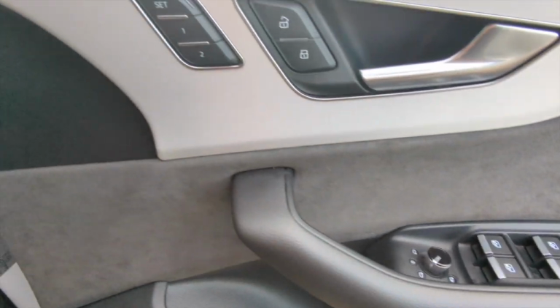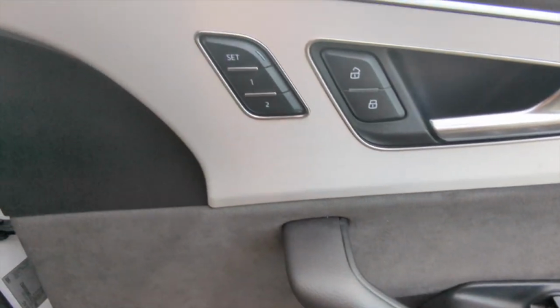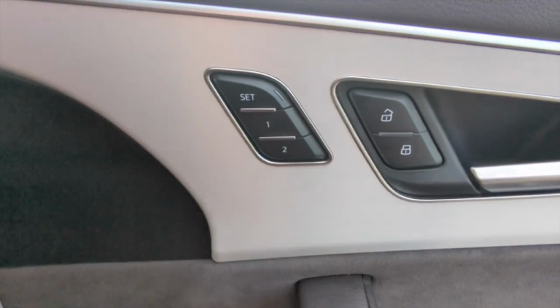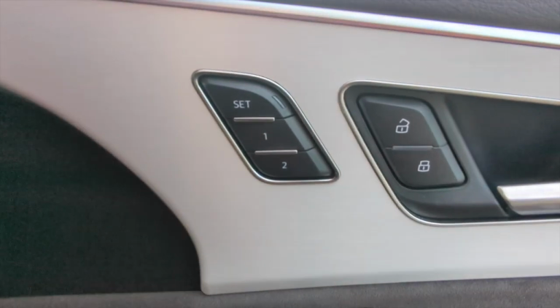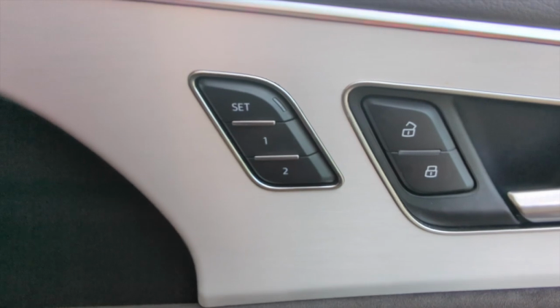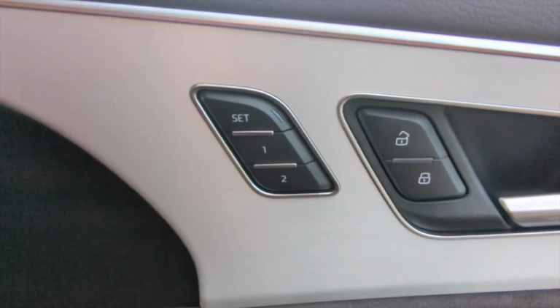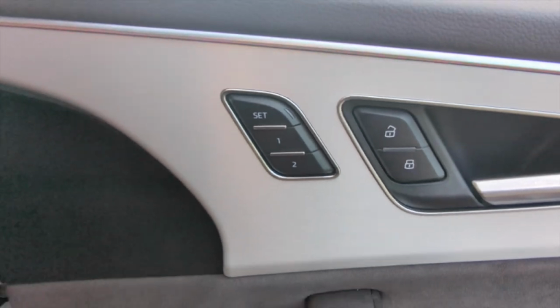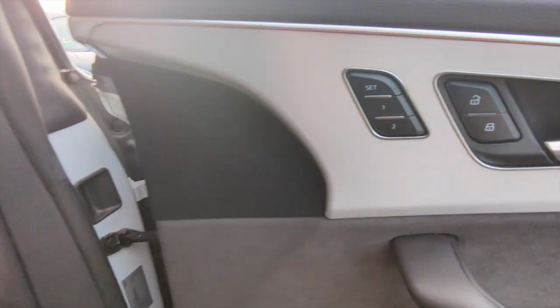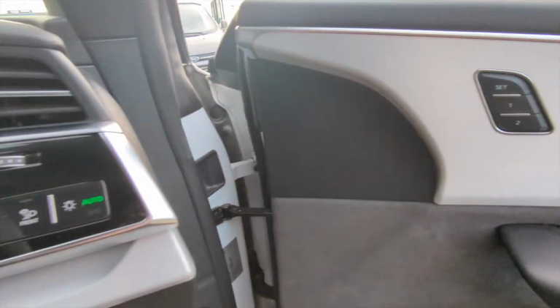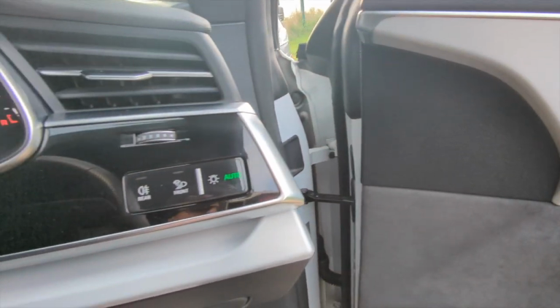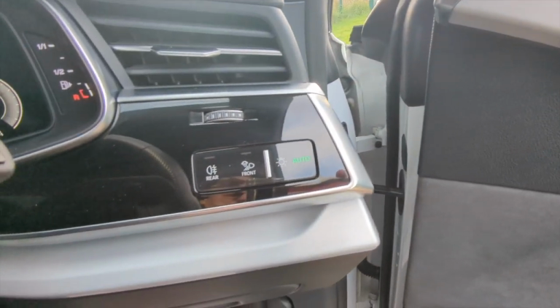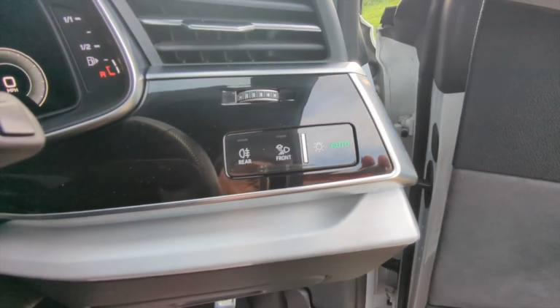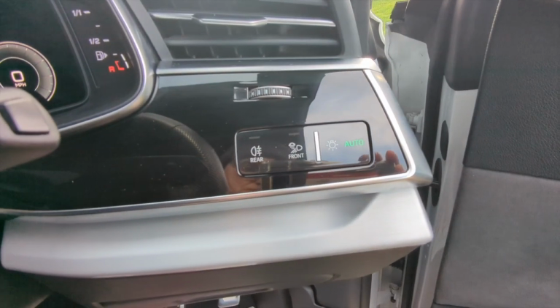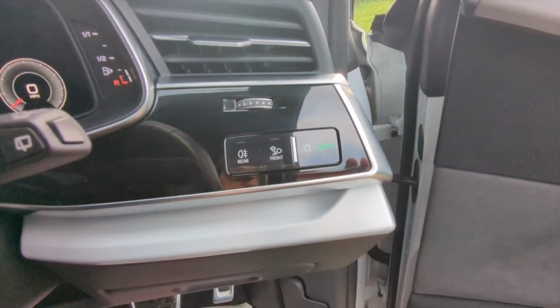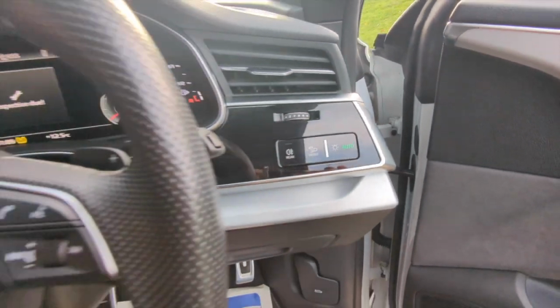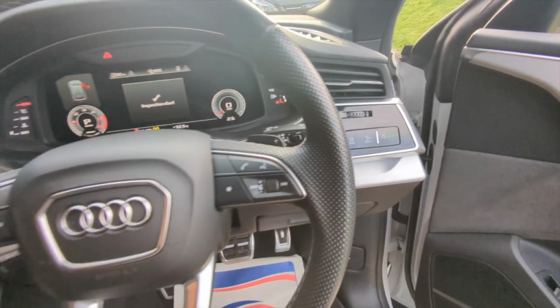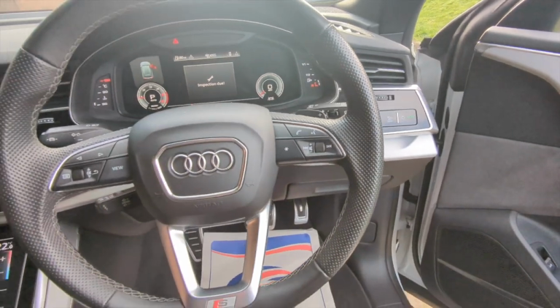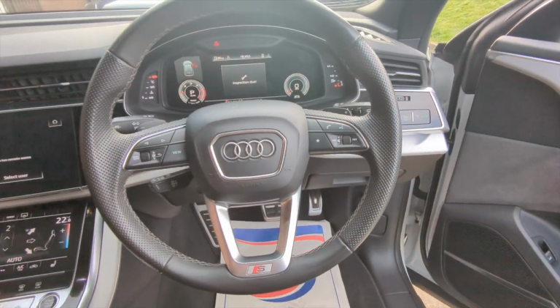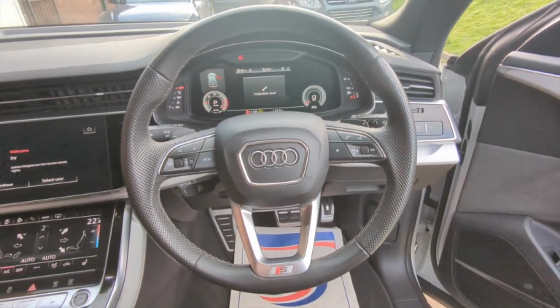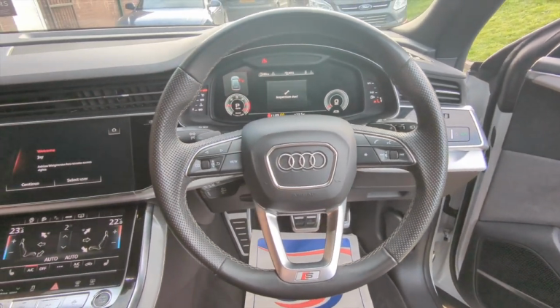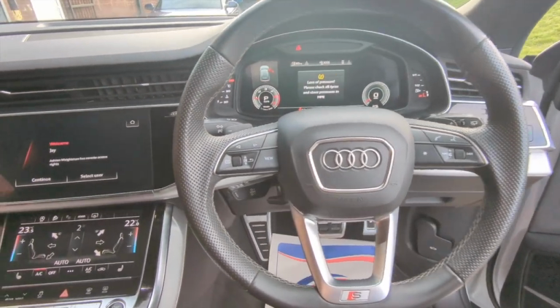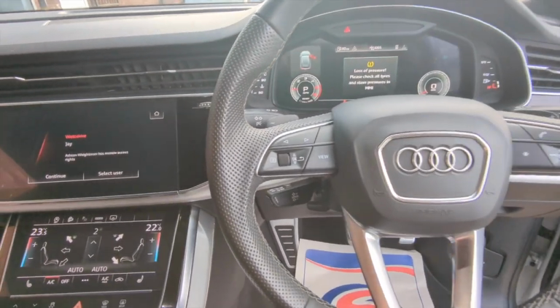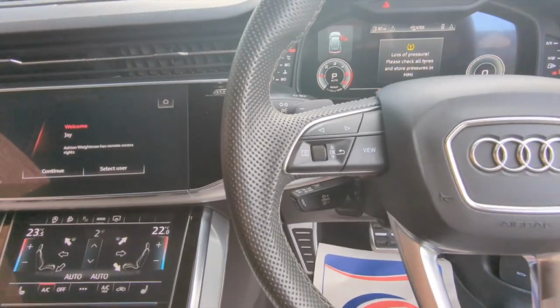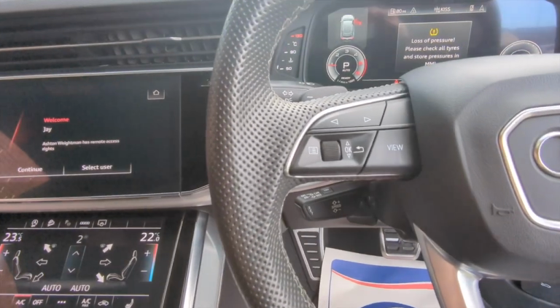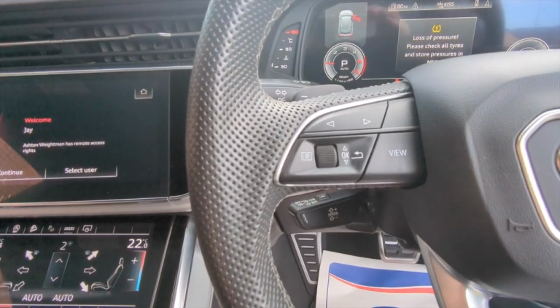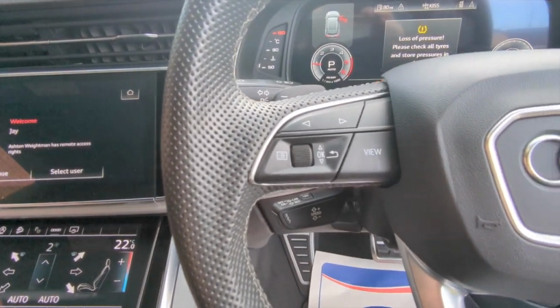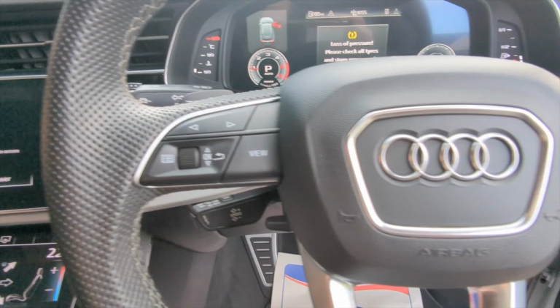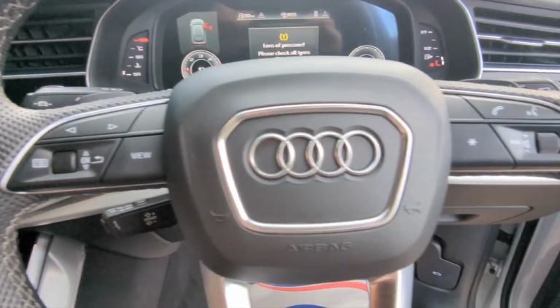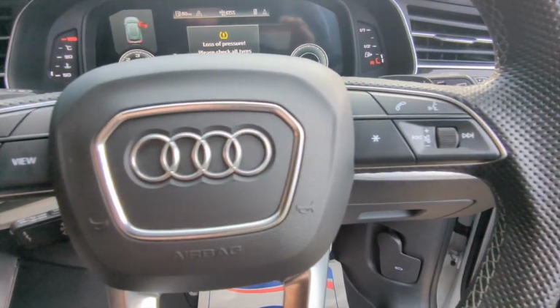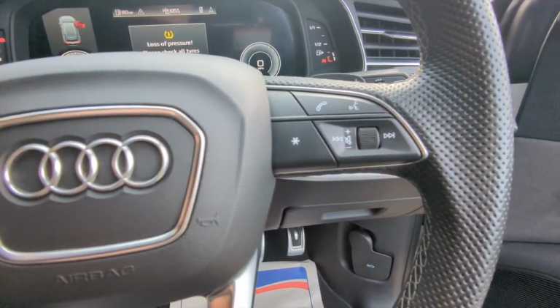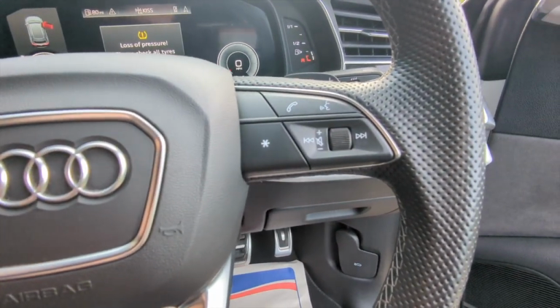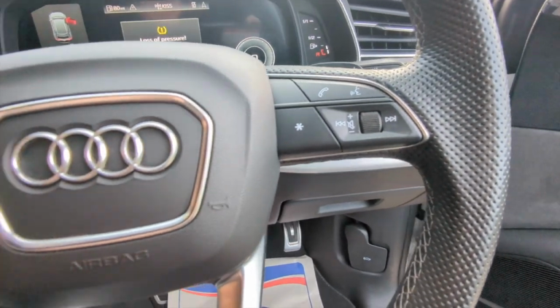You've got the electric memory seats, the central door locking switch, automatic headlights and automatic wipers, and the multifunction steering wheel housing the audio controls and the controls for the onboard computer.